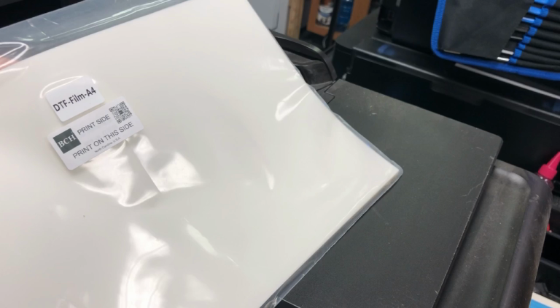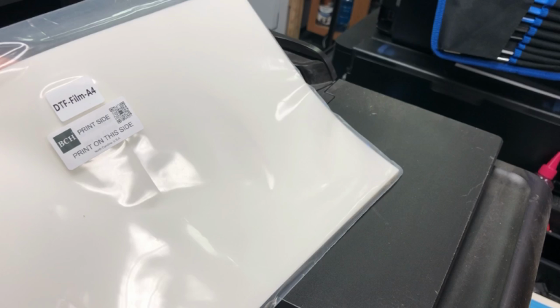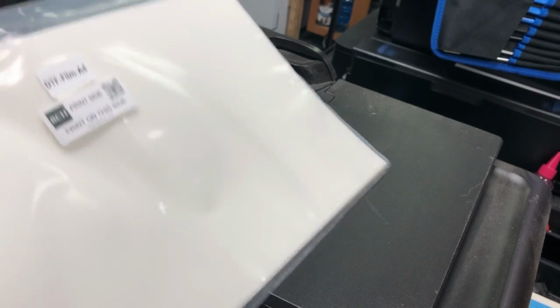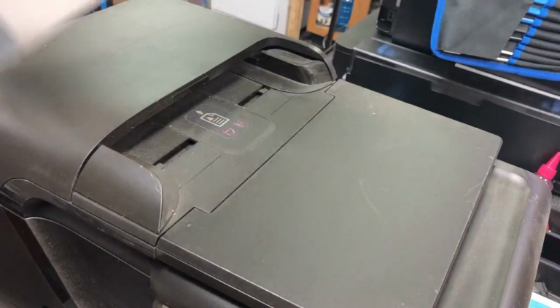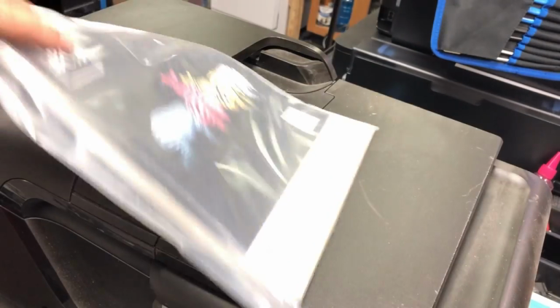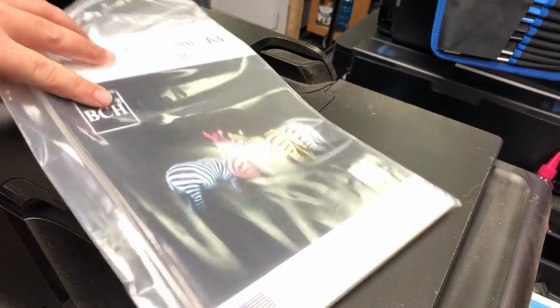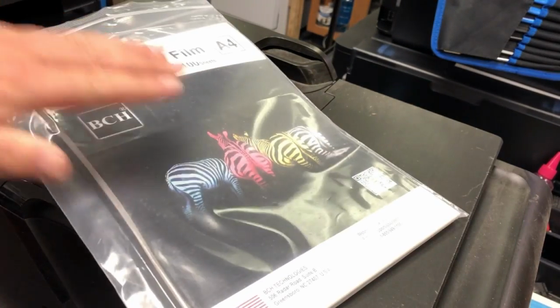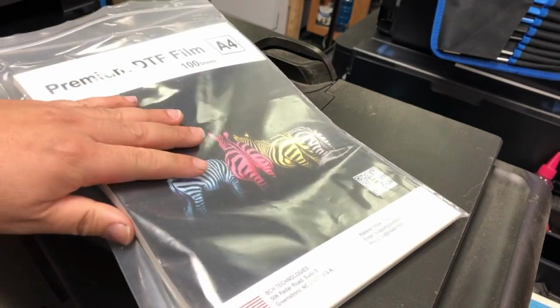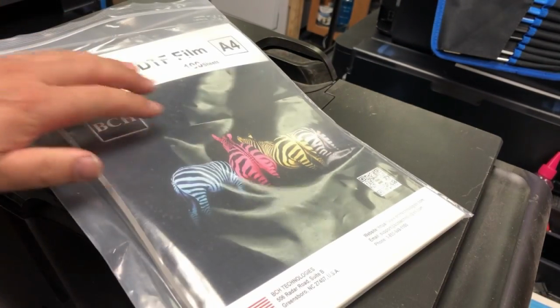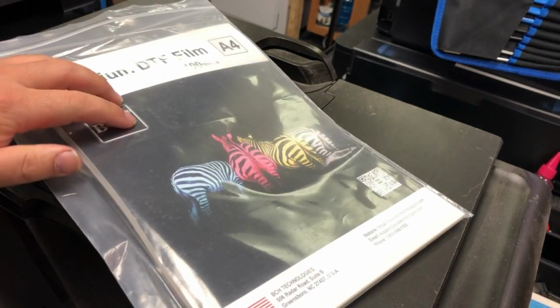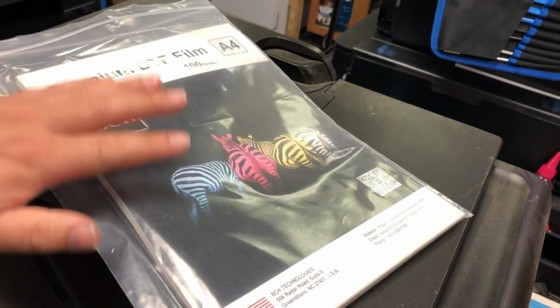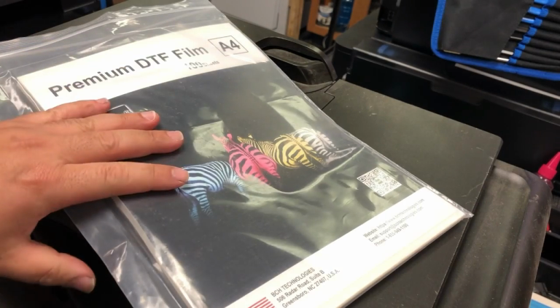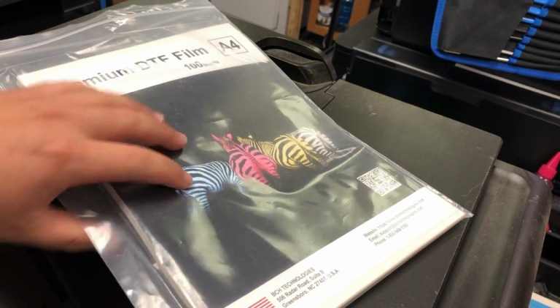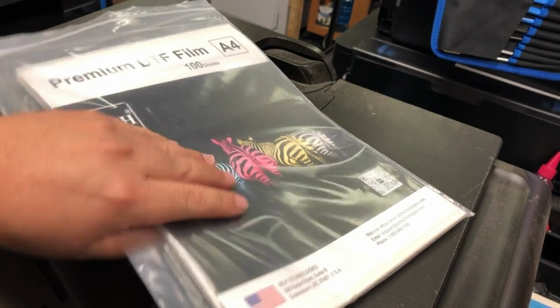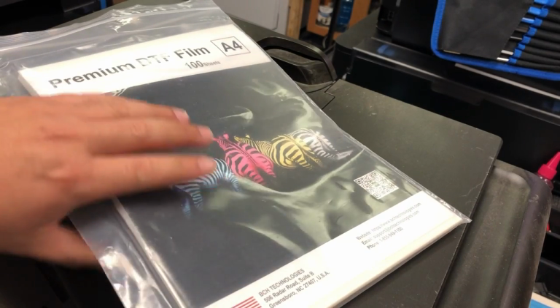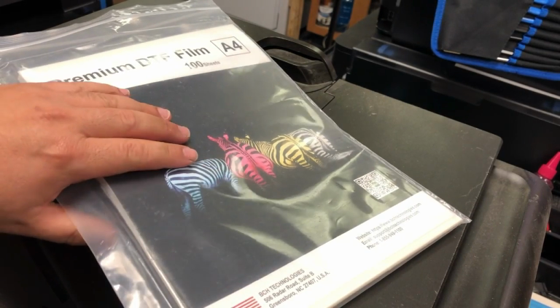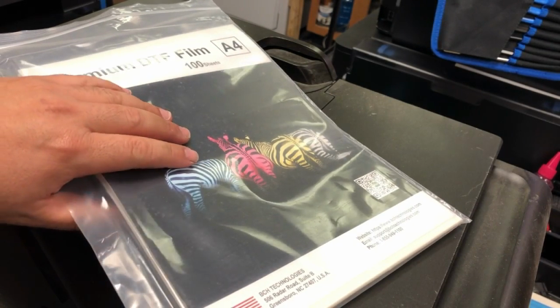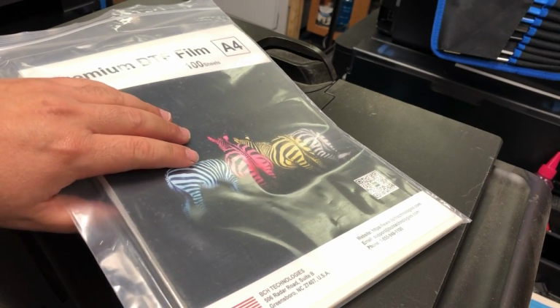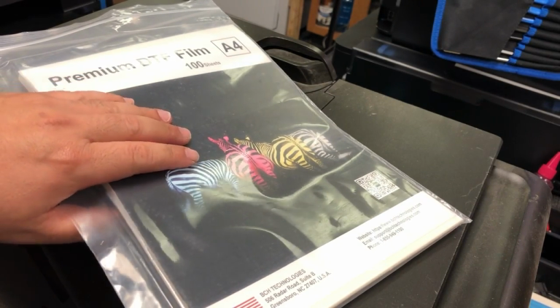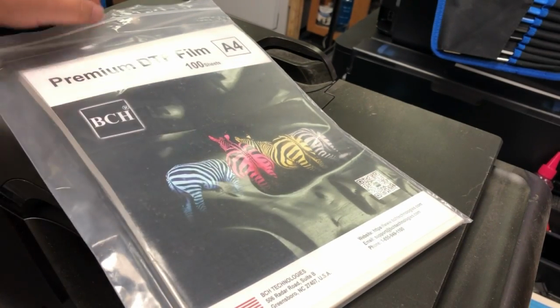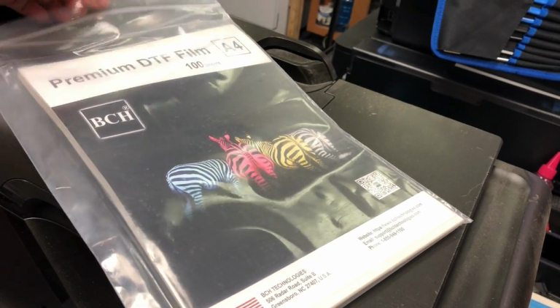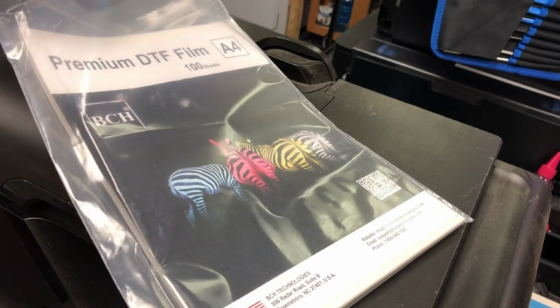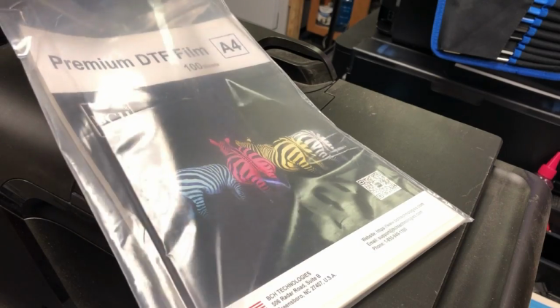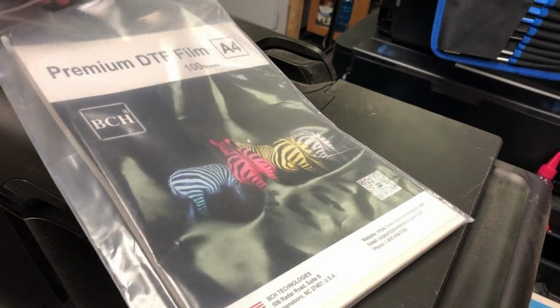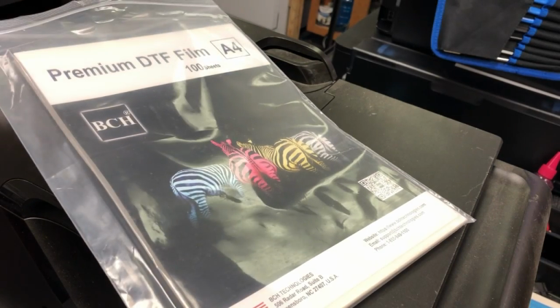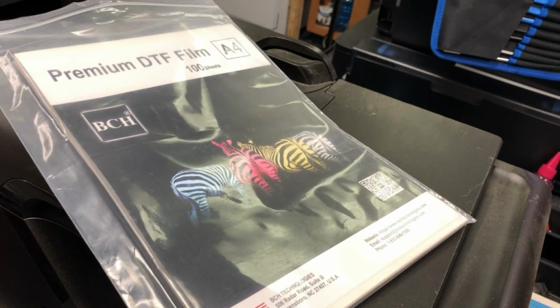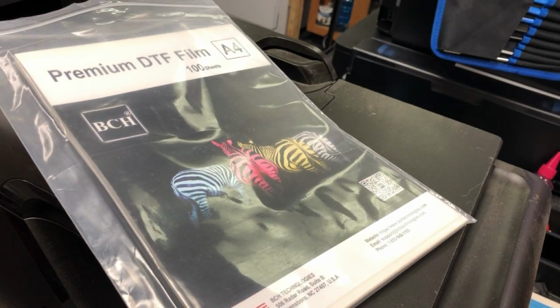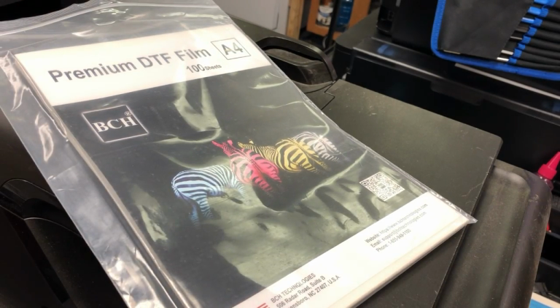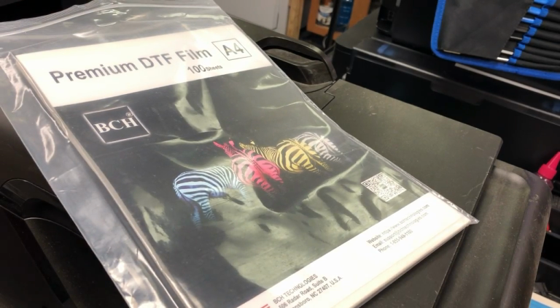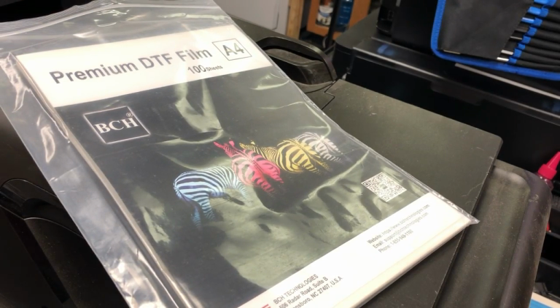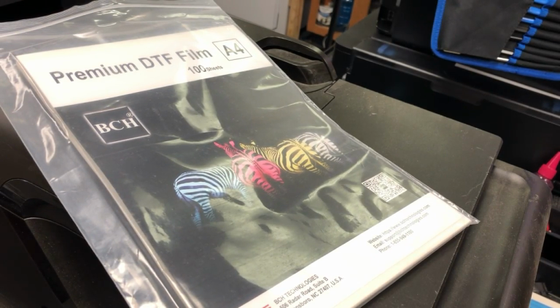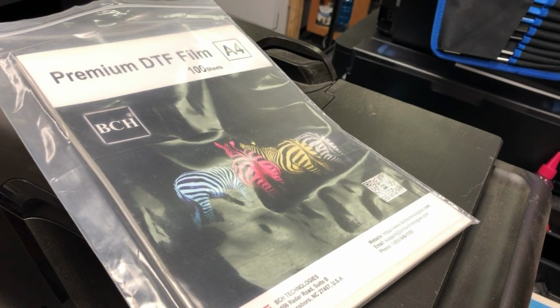The second clue is that normally the manufacturer is going to put their labels on the back side, the non-printing side, so the cover will not scratch the coating. Of course, it's a matter of common sense.